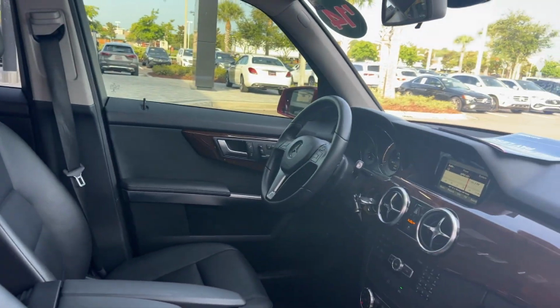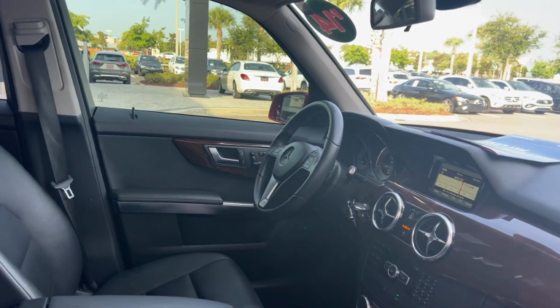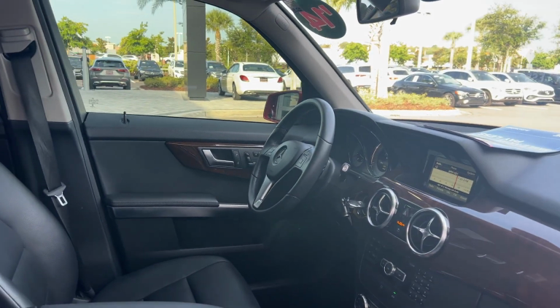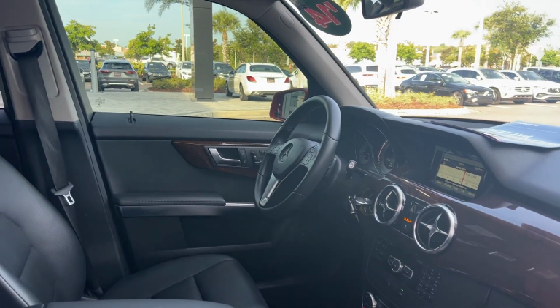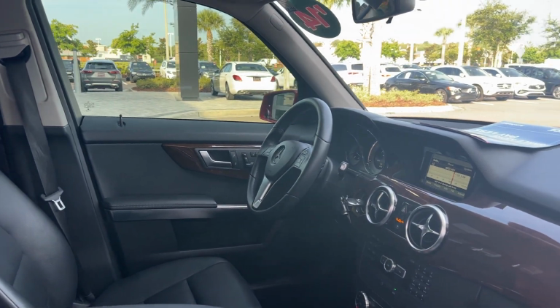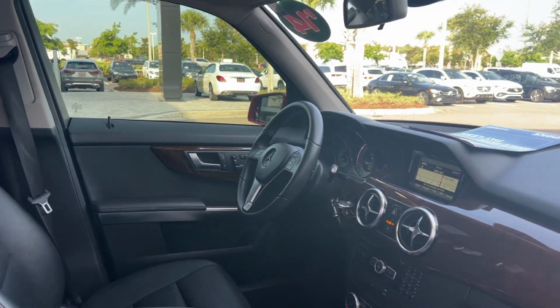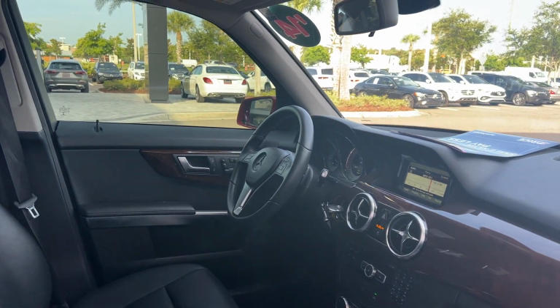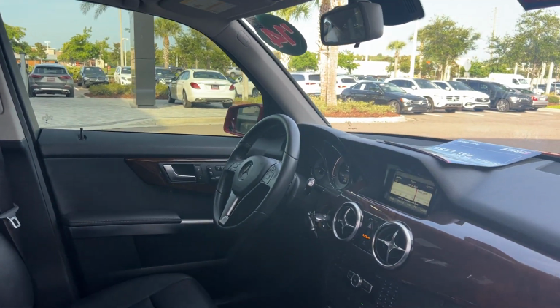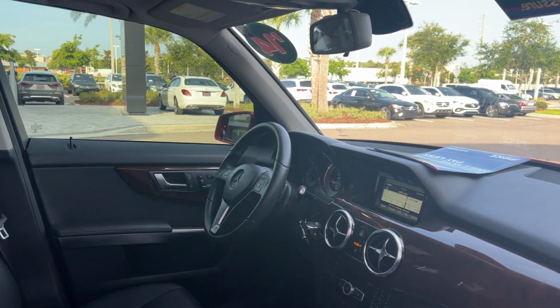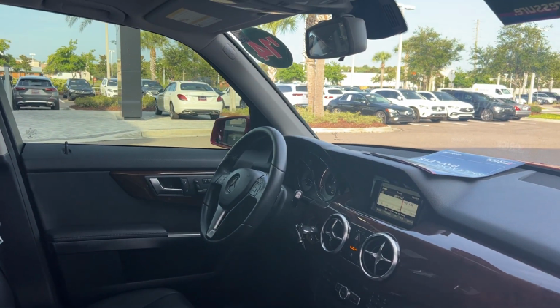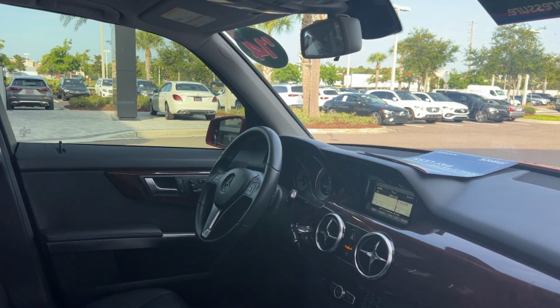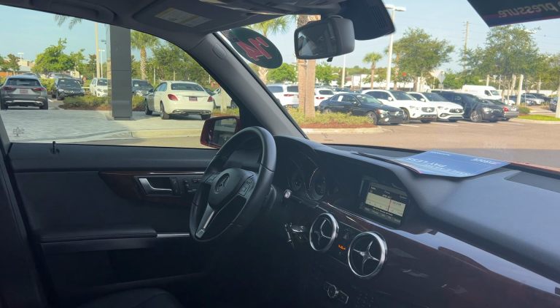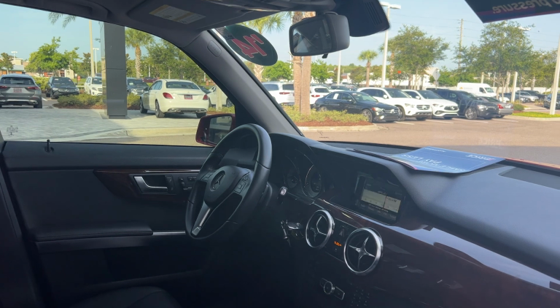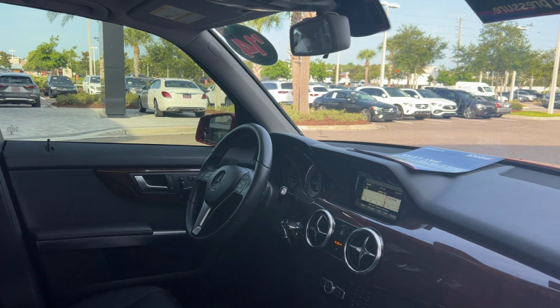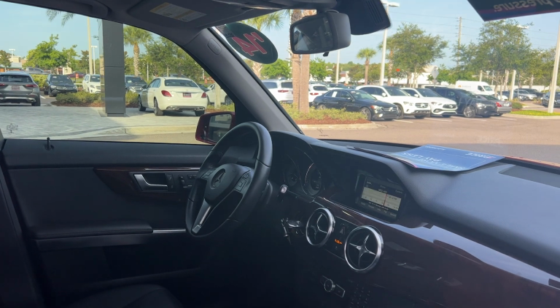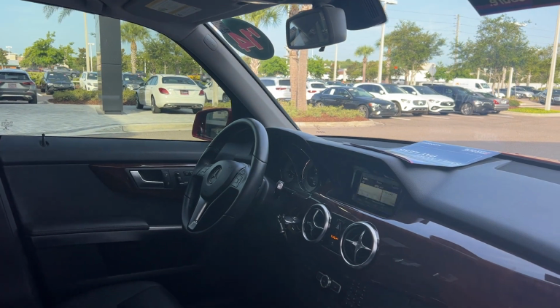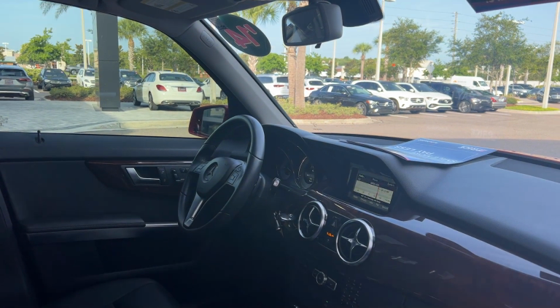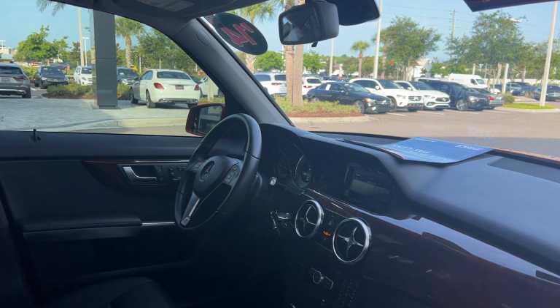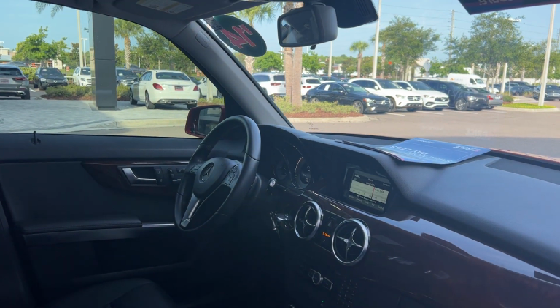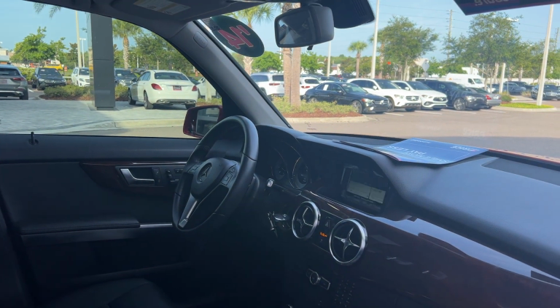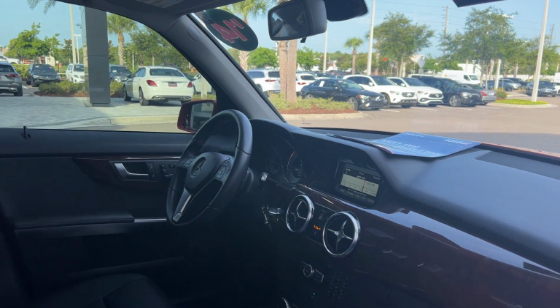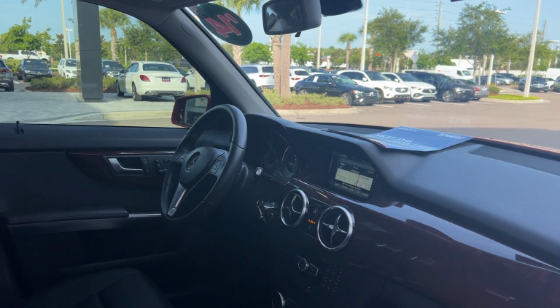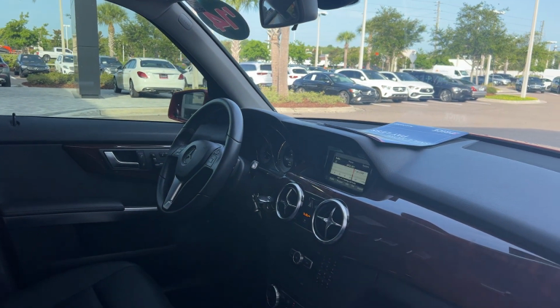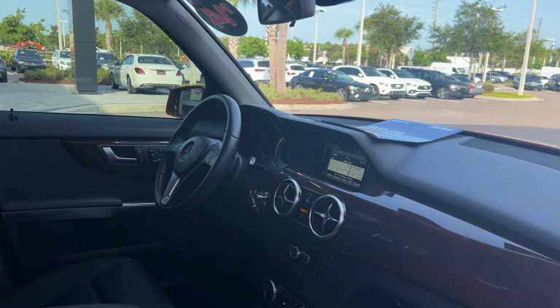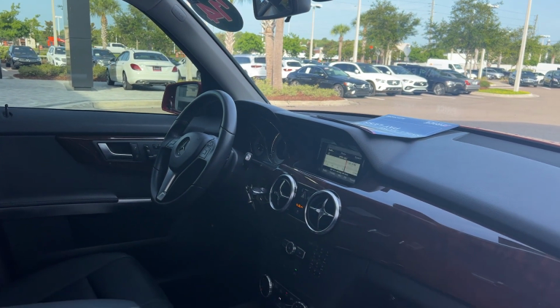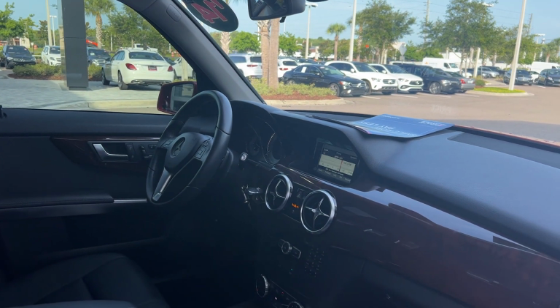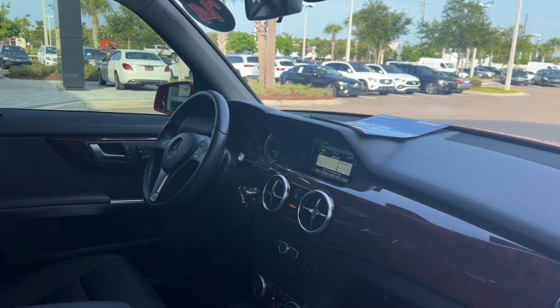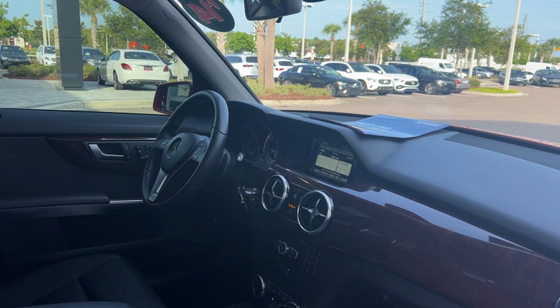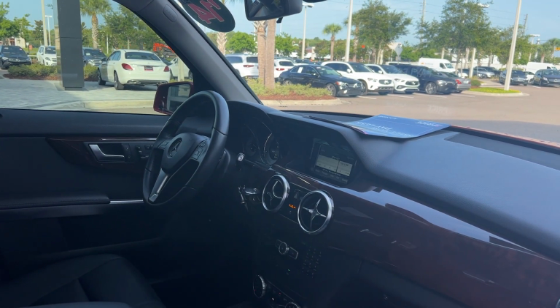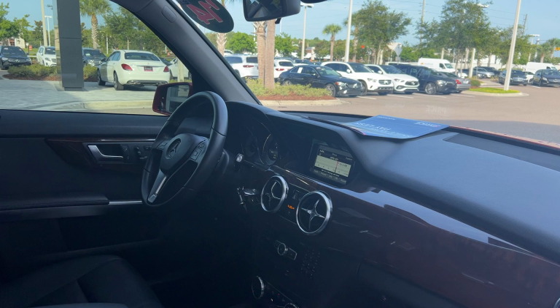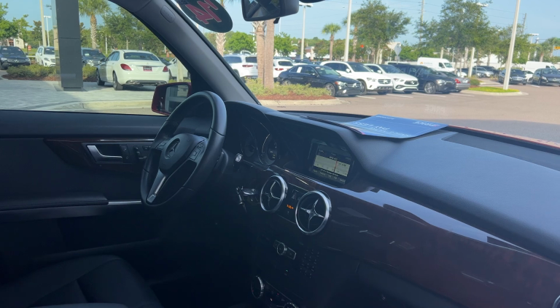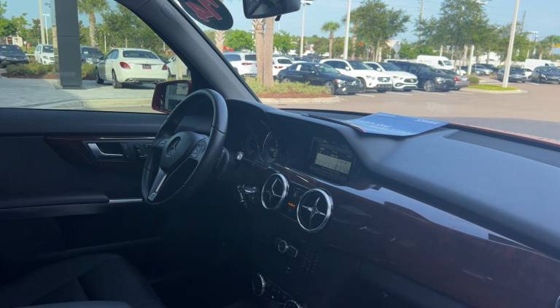Powered driver's seat with memory seating on the driver's side. Leather wrapped steering wheel with paddle shifters. Bluetooth for your cell phone, electronic climate control, and traction control.